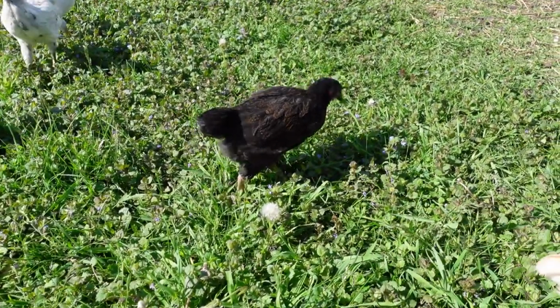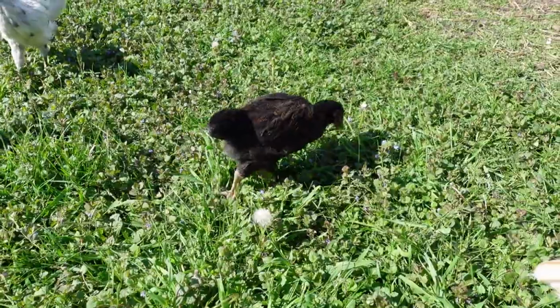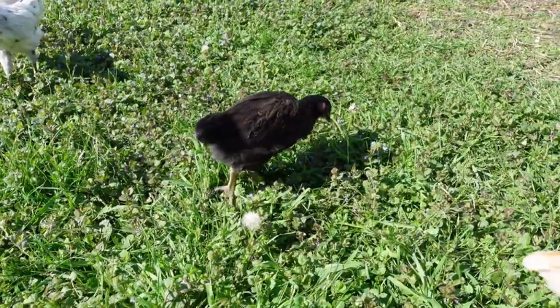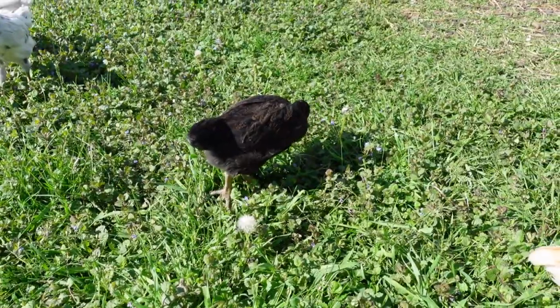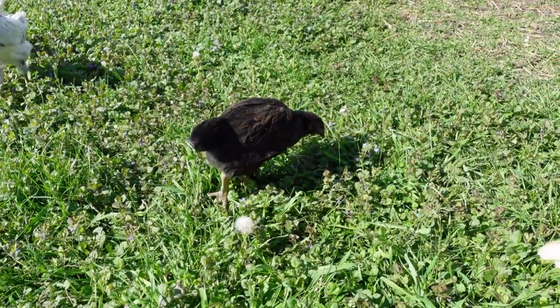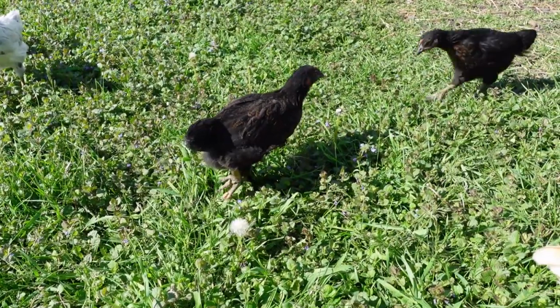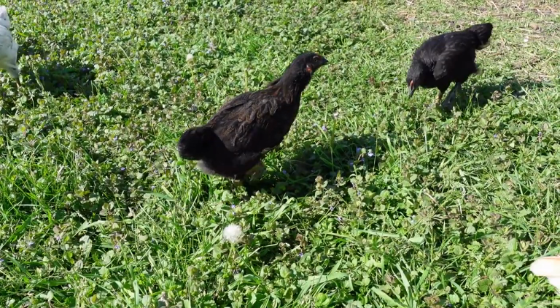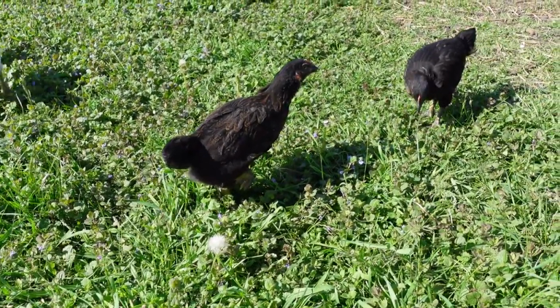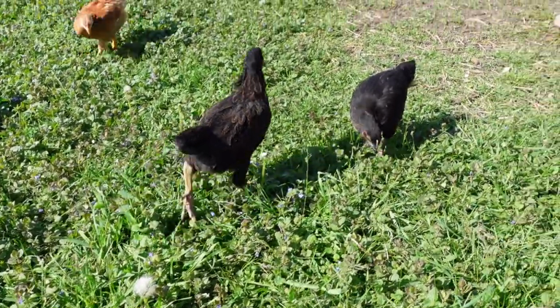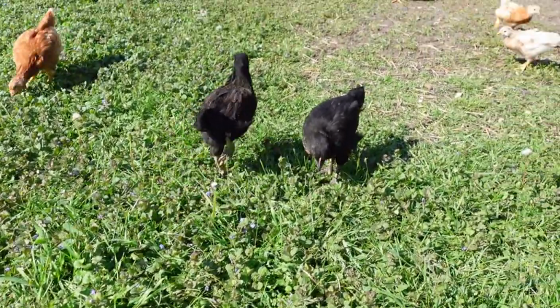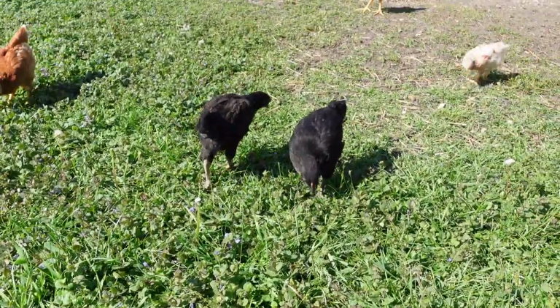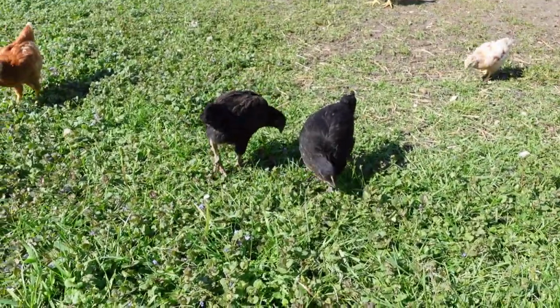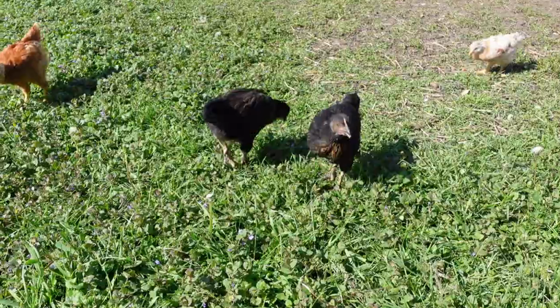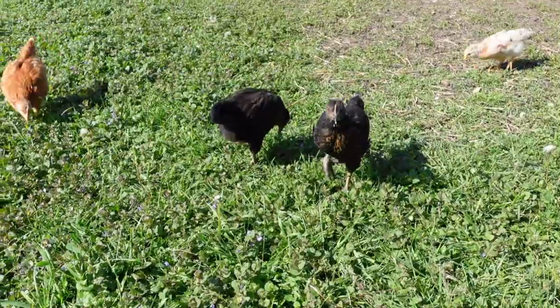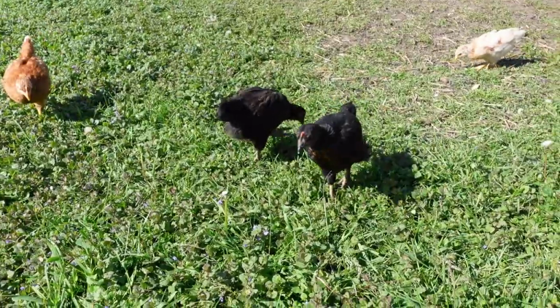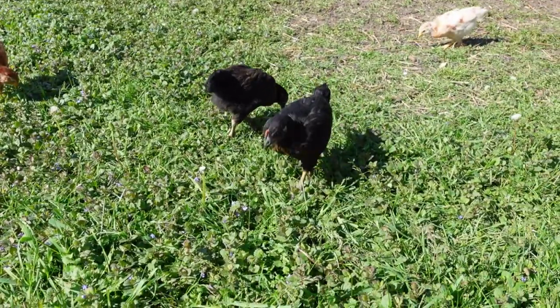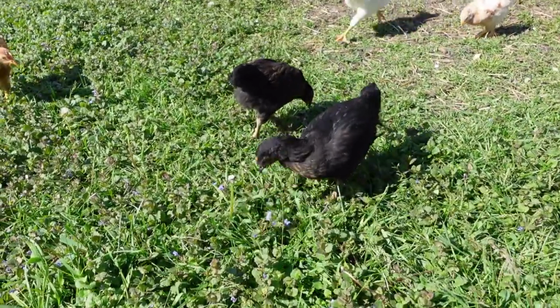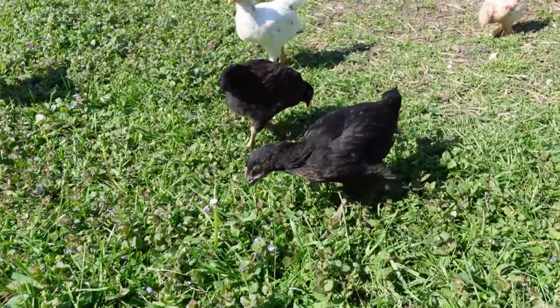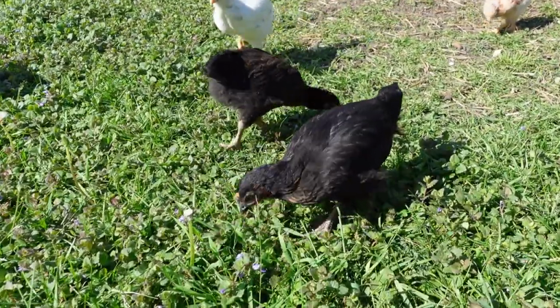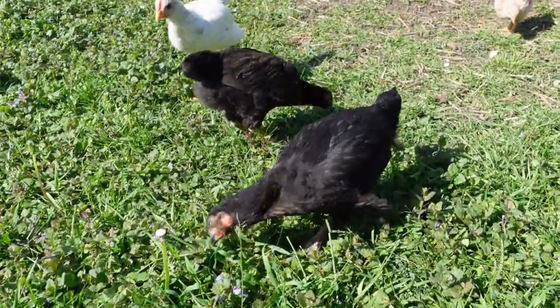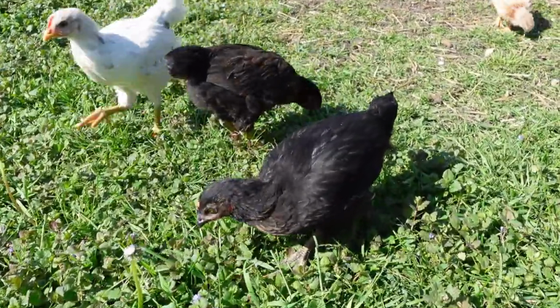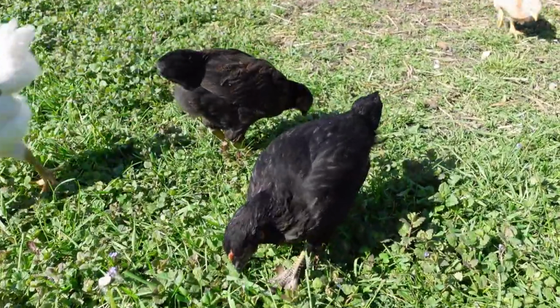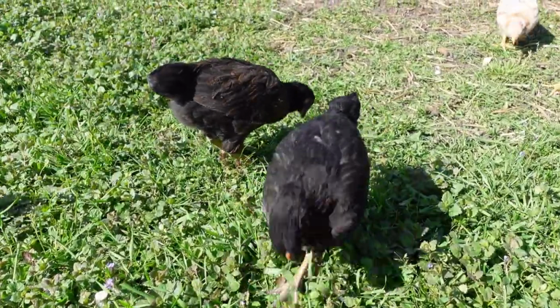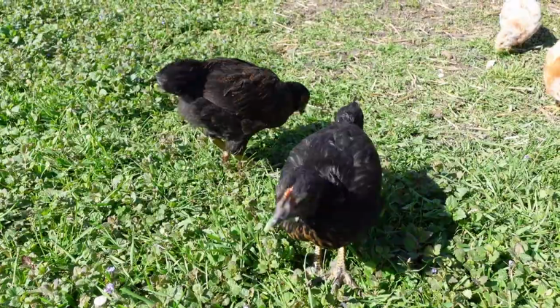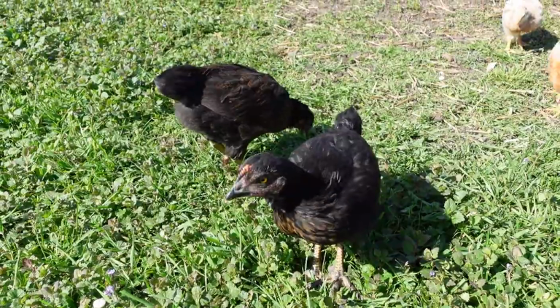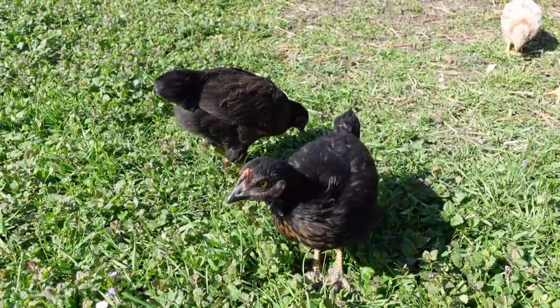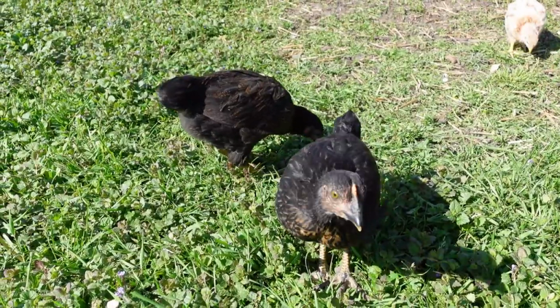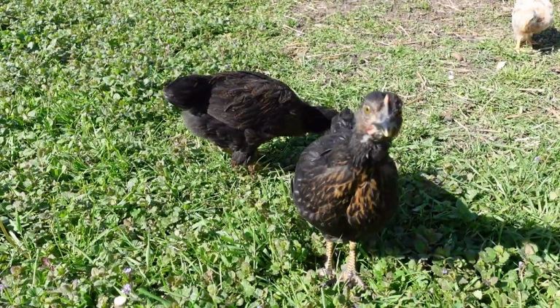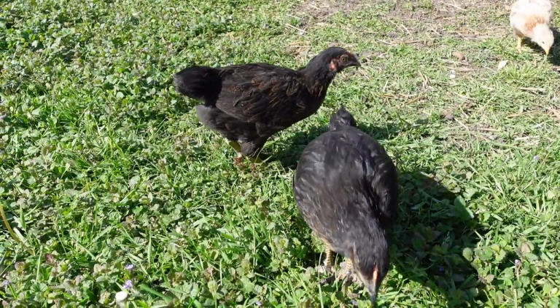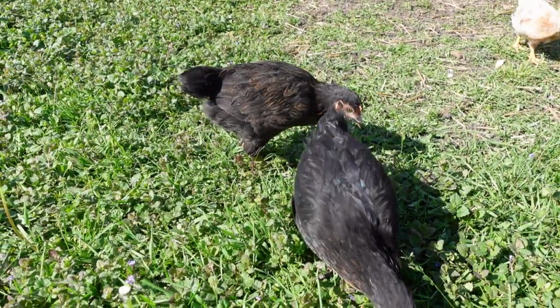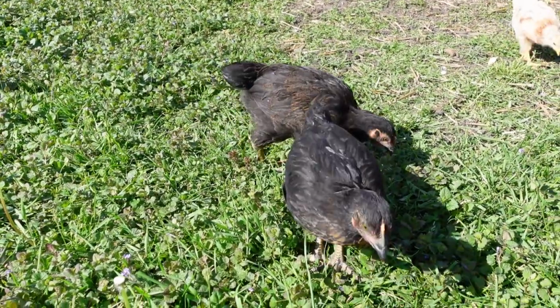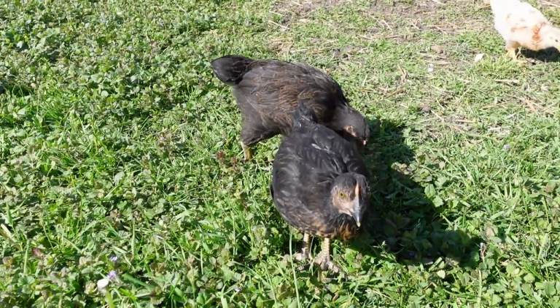So look at how big they are. Here's our black sex links. Look at the size of them and the feathers — they have really filled in. I've been gone for four days on business and what a change.